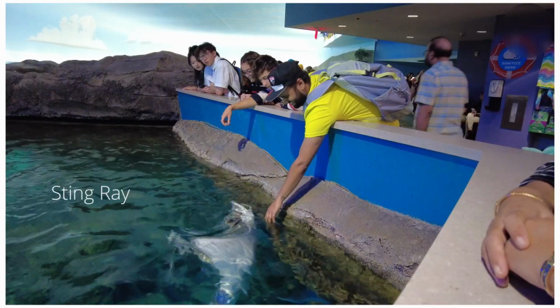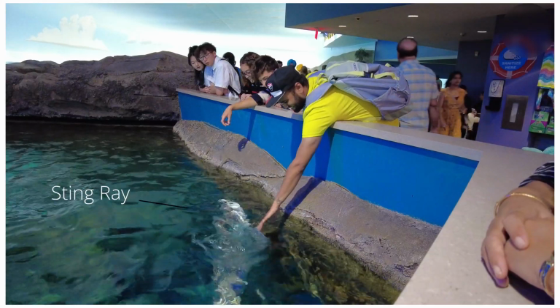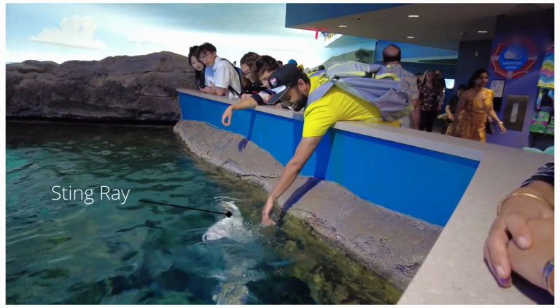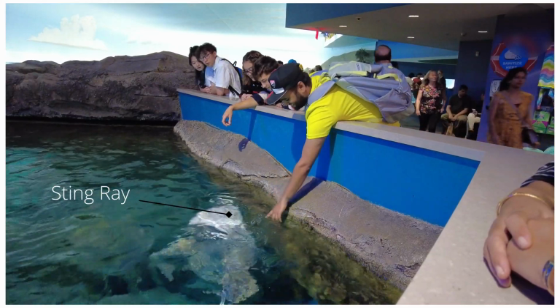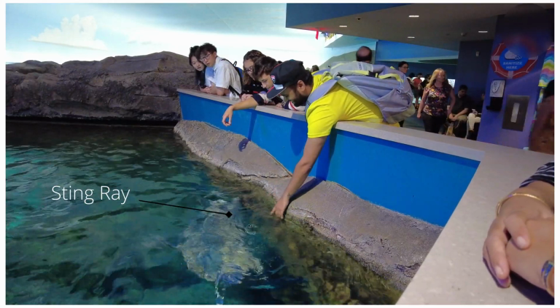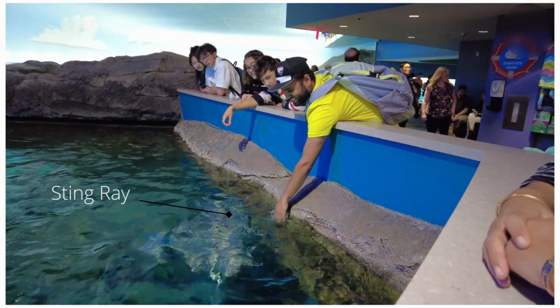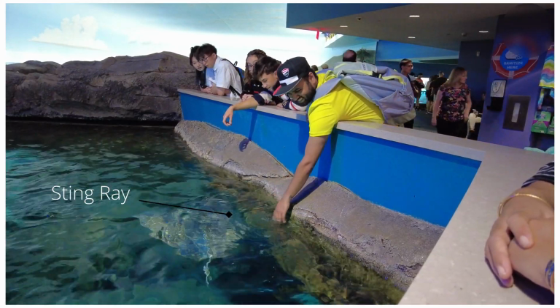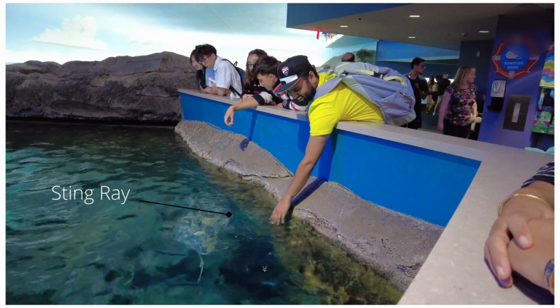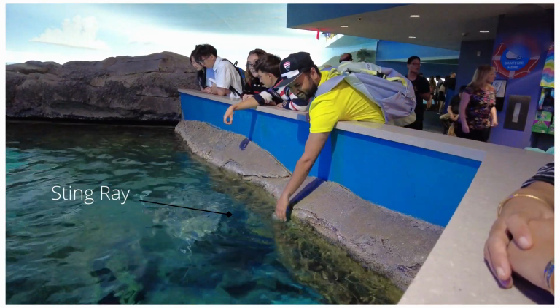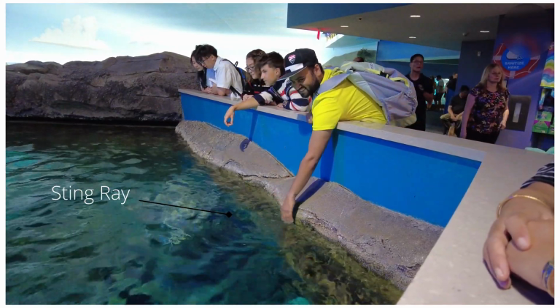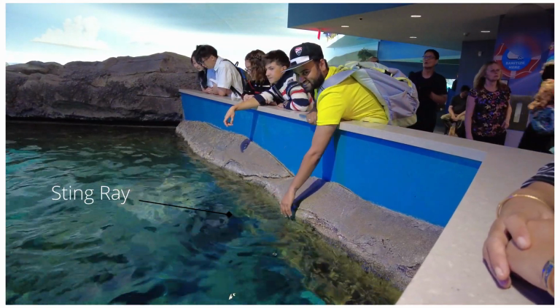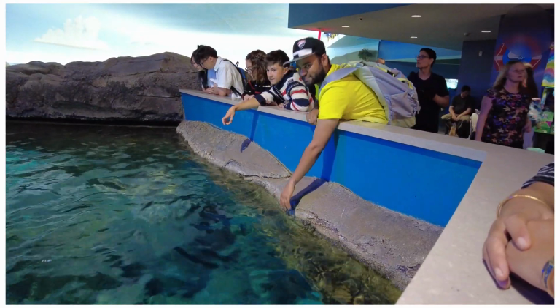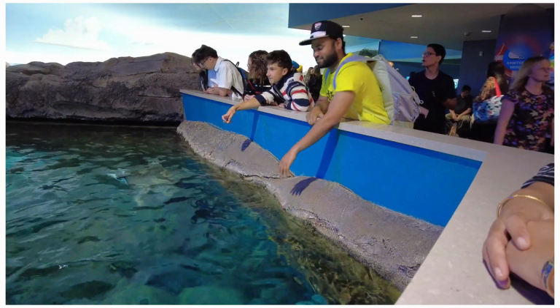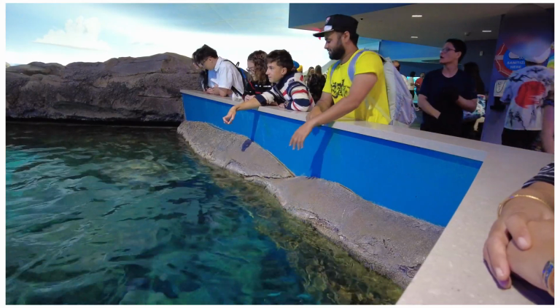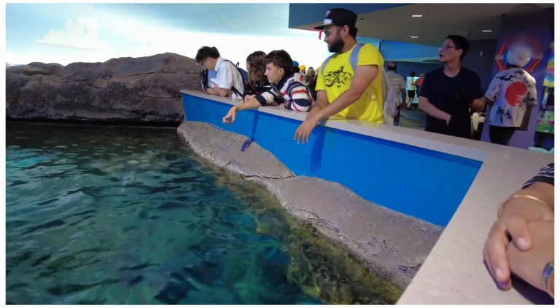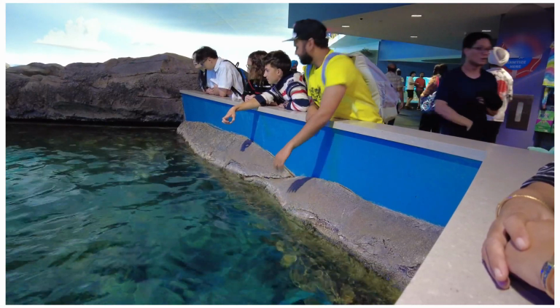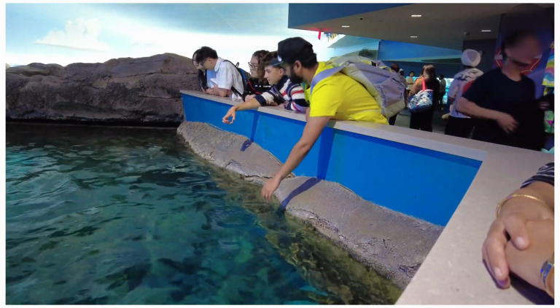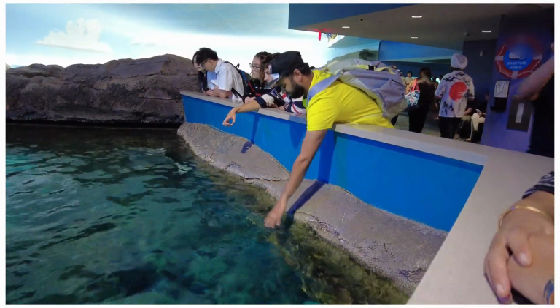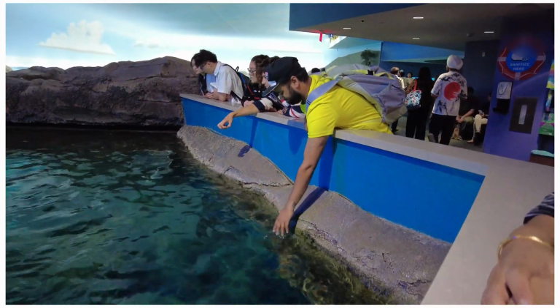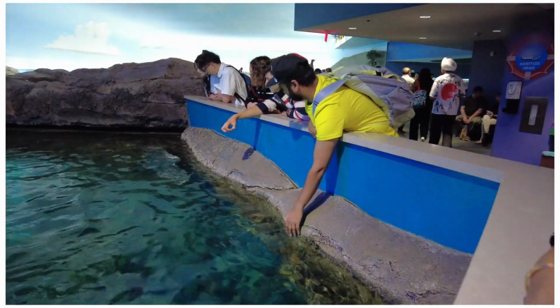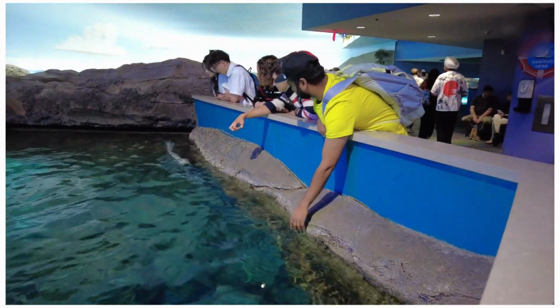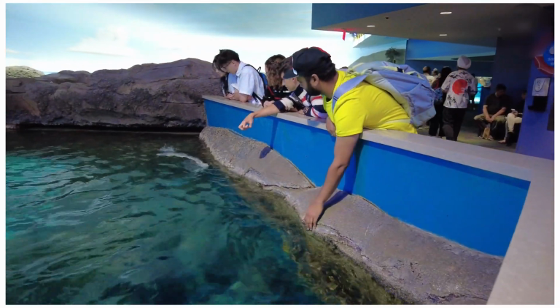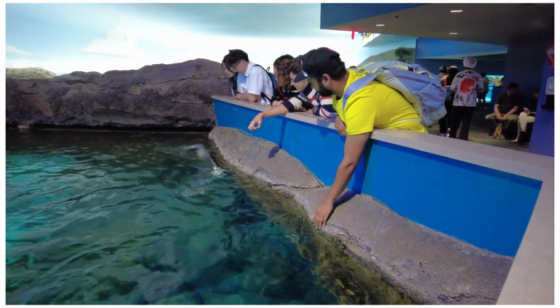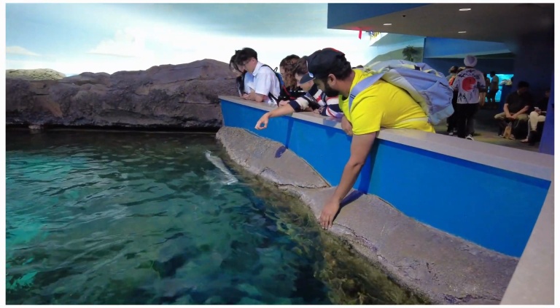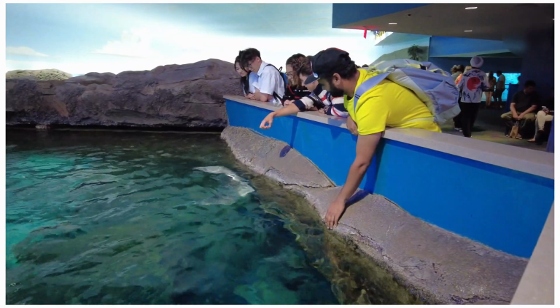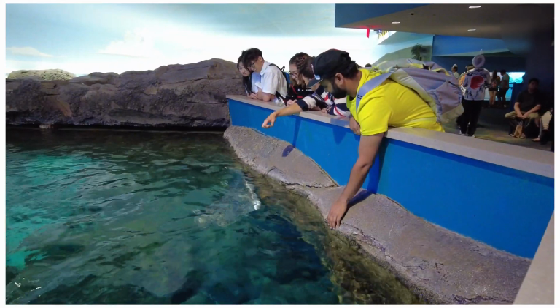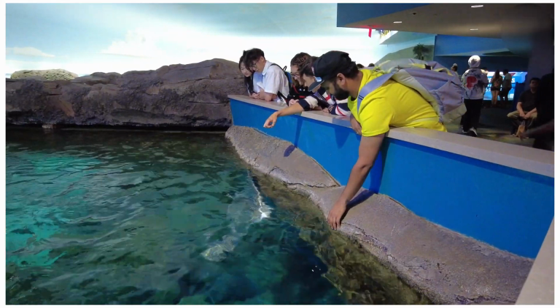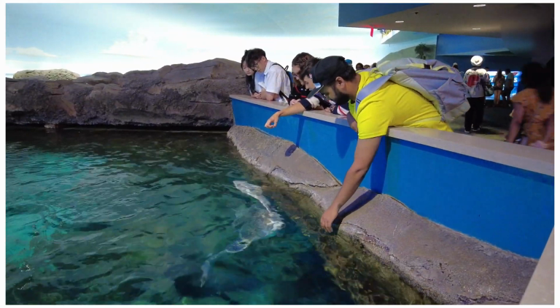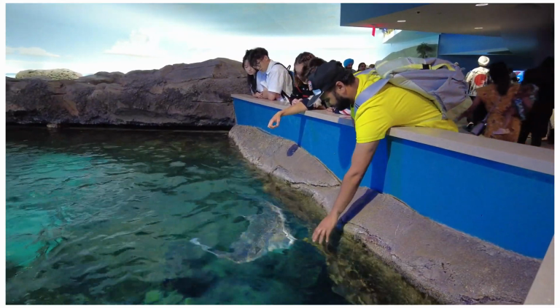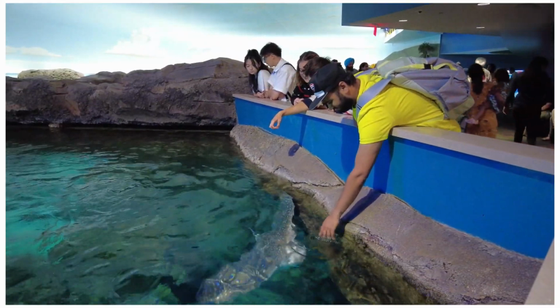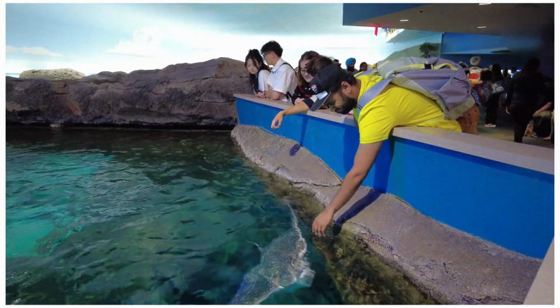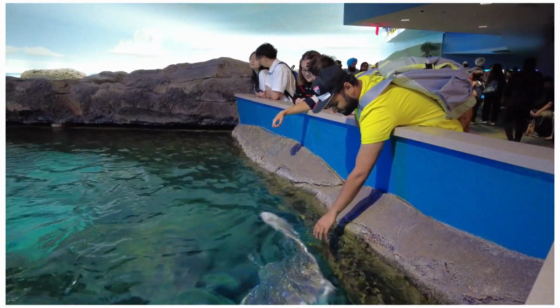I can never trust anything as much as my husband trusts this stingray. If you're the adventure type though, here's the cutest motivation you can find on how to pet a stingray pup.